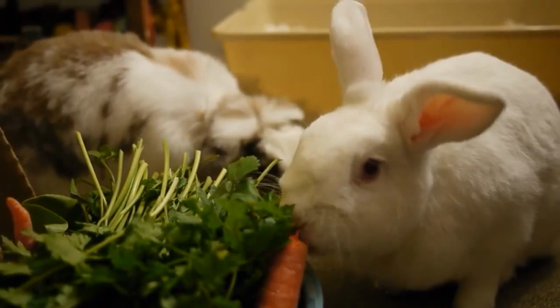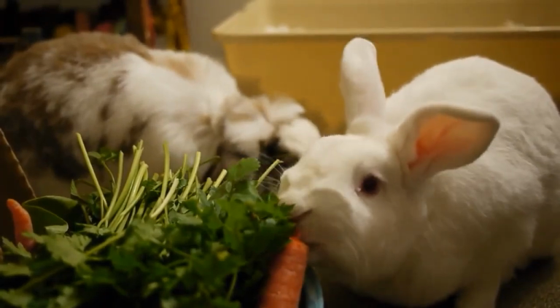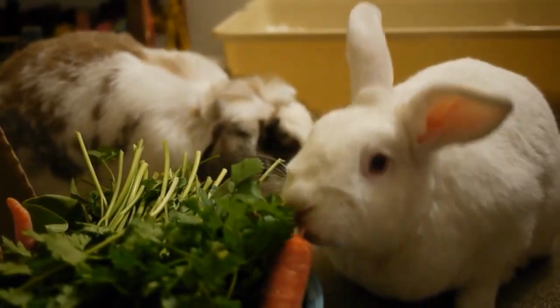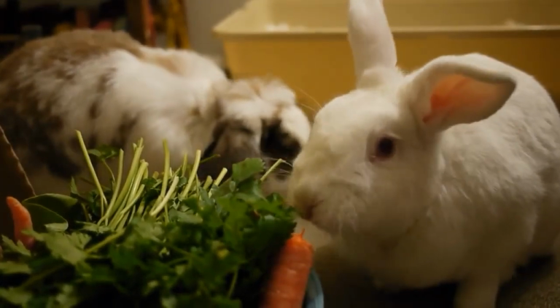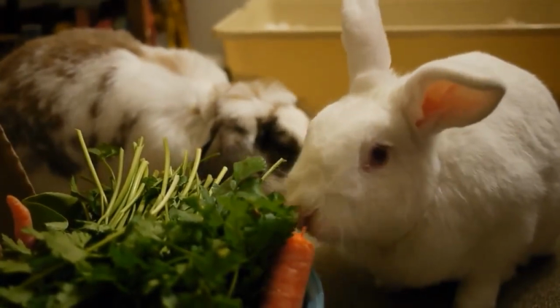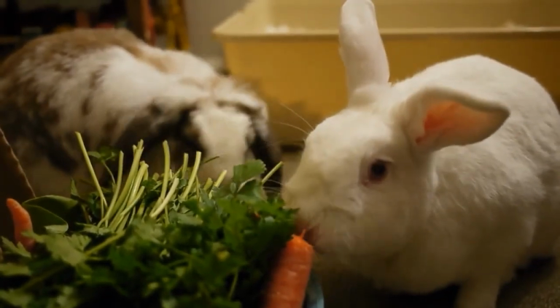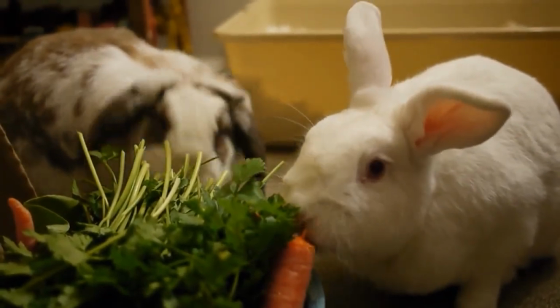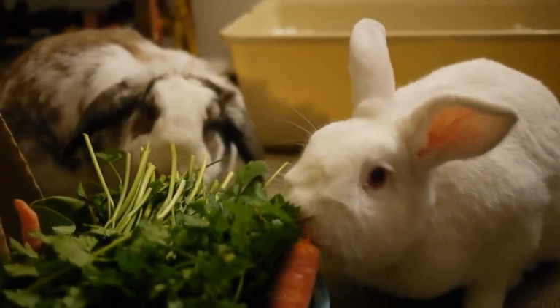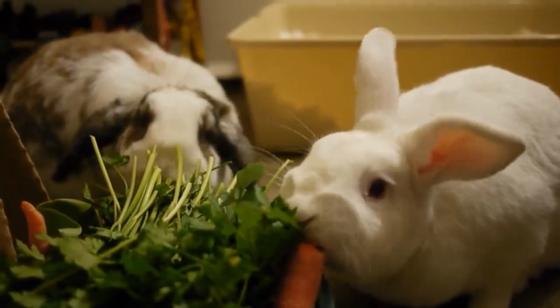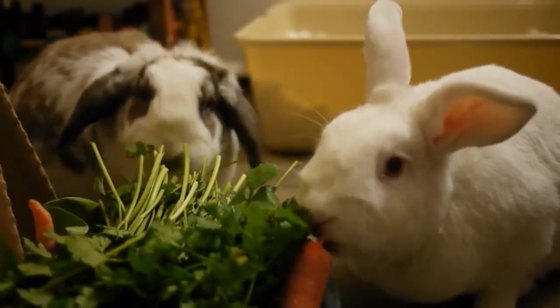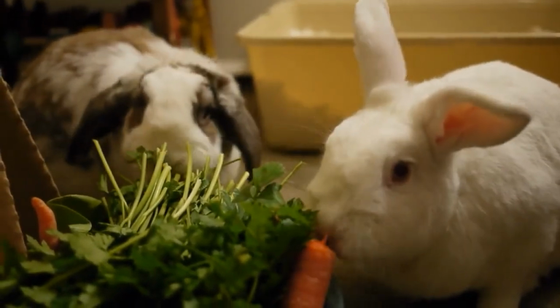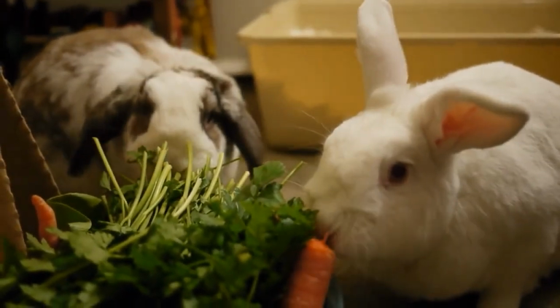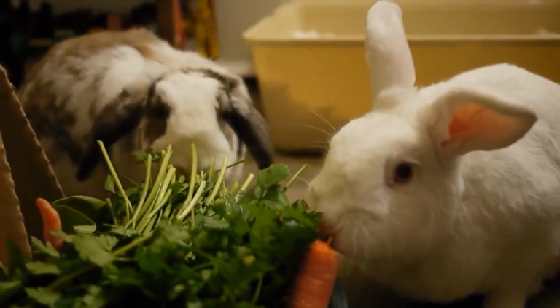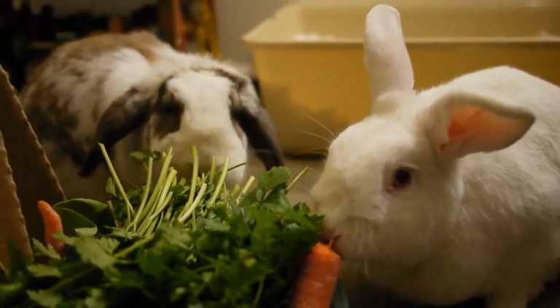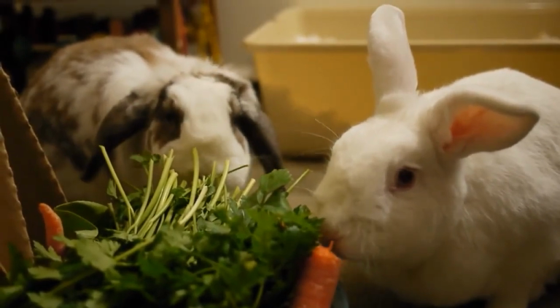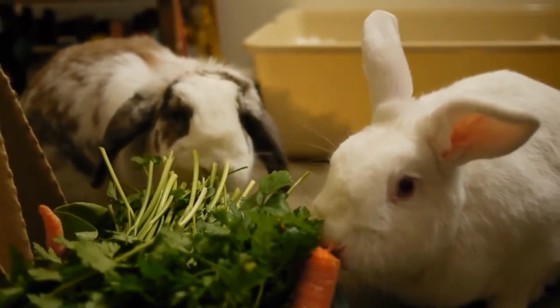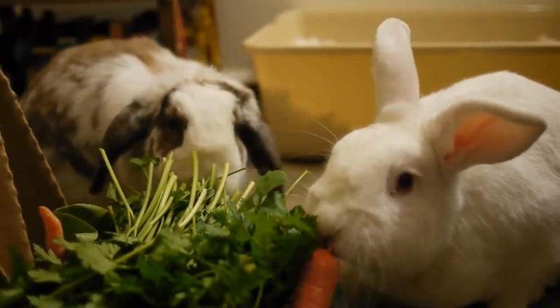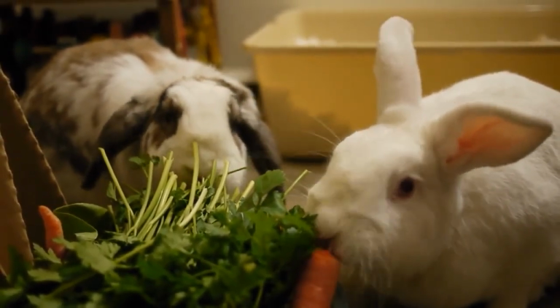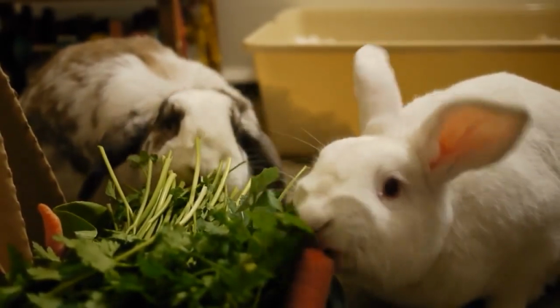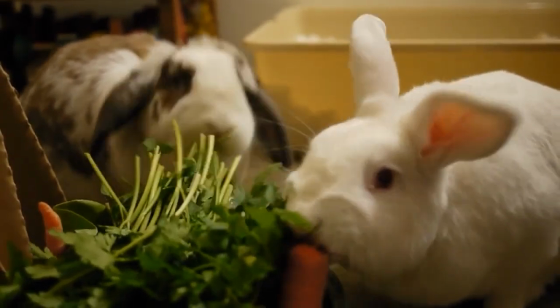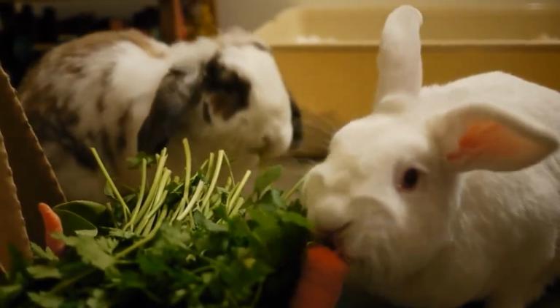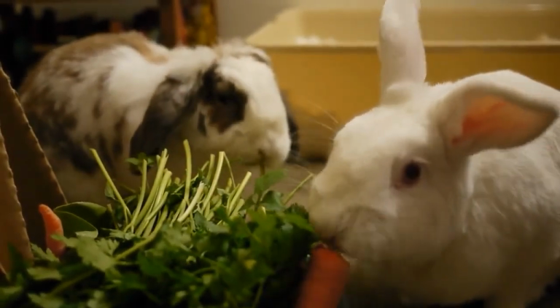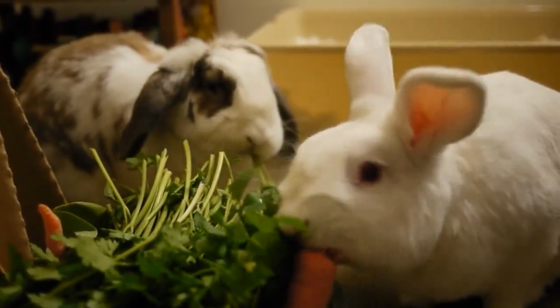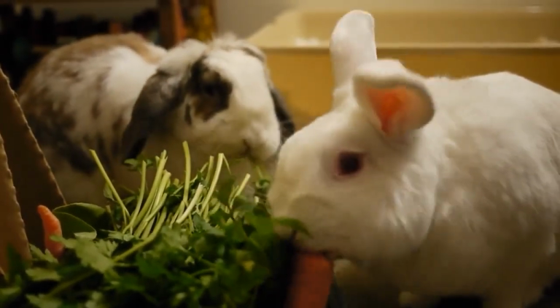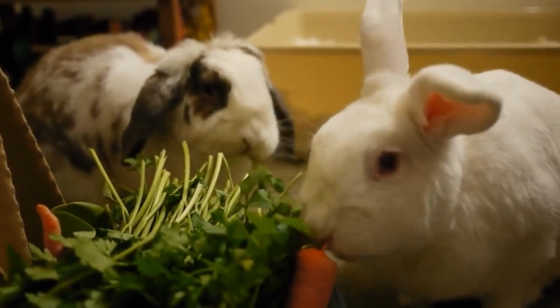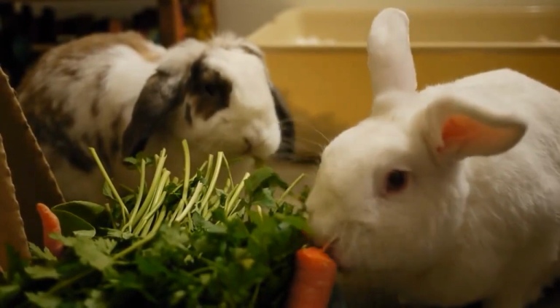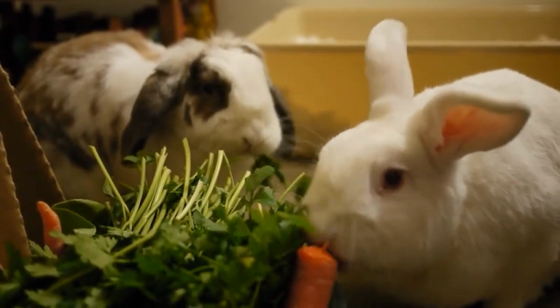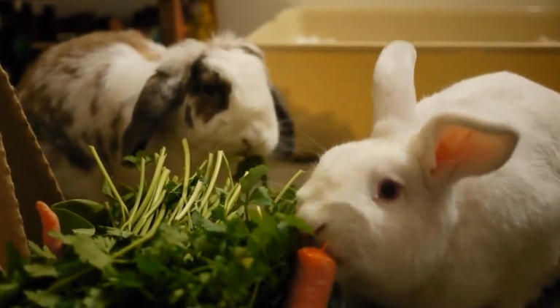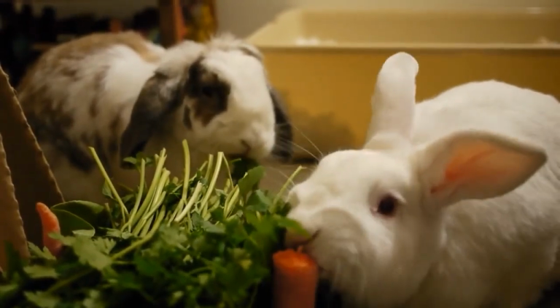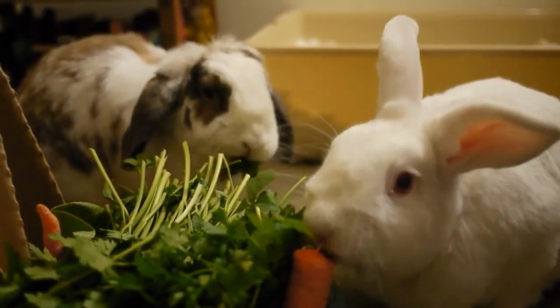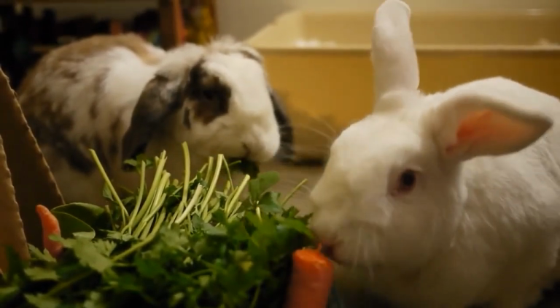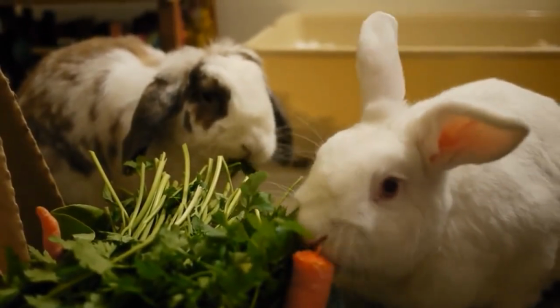Red eyes and white fur are the result of albinism. Lacking melanin in their eyes and fur, albino rabbits exhibit this unique appearance. Pigmentation is responsible for a rabbit's color, including both eye color and fur color.